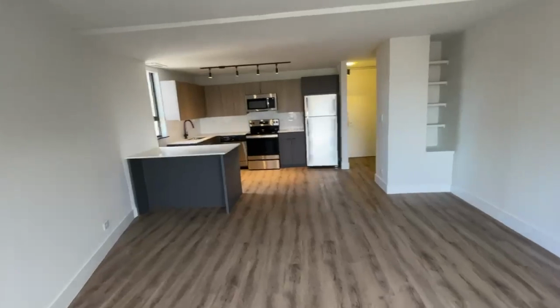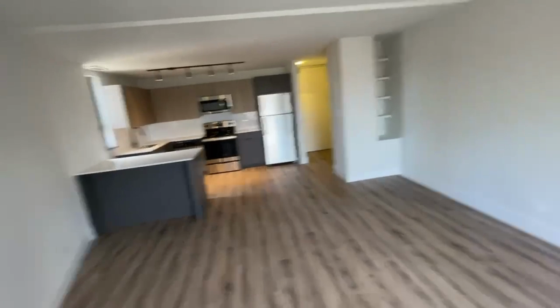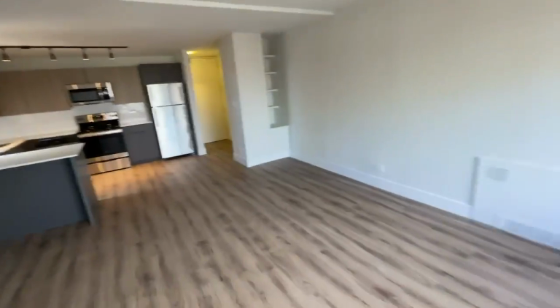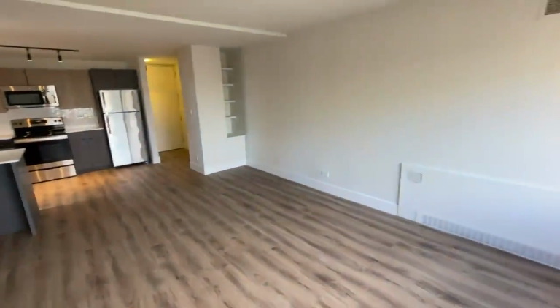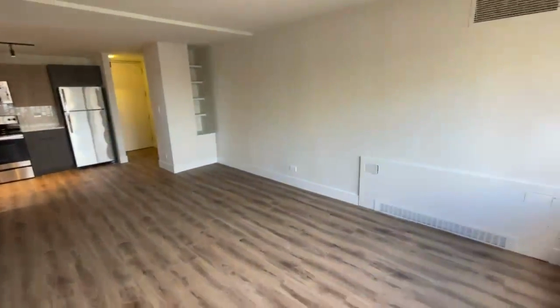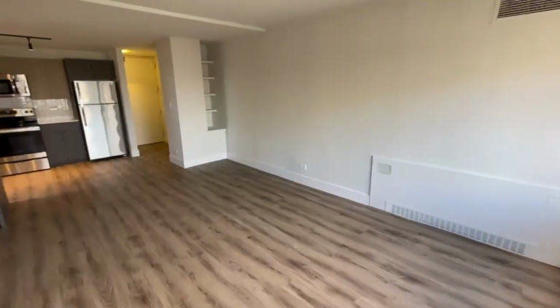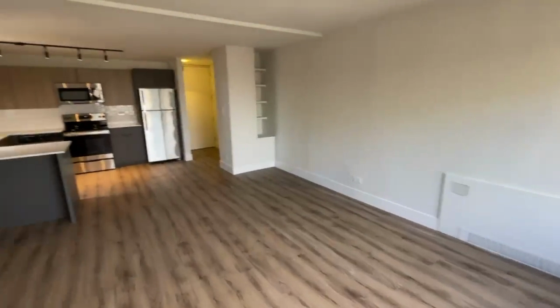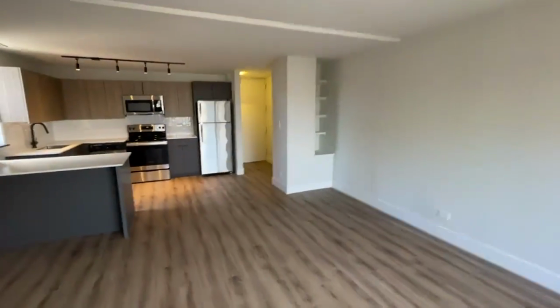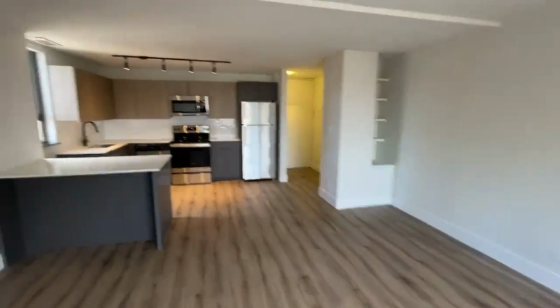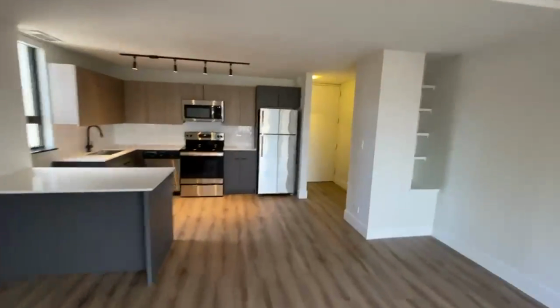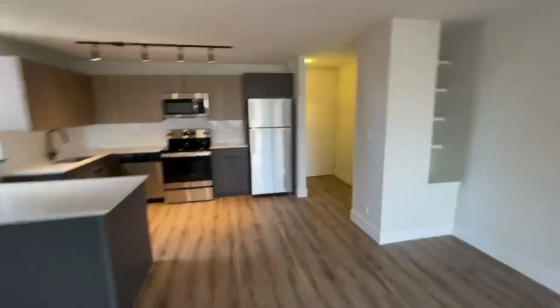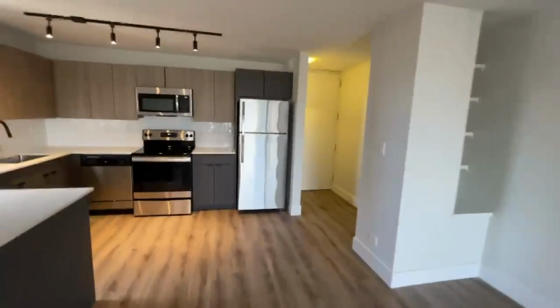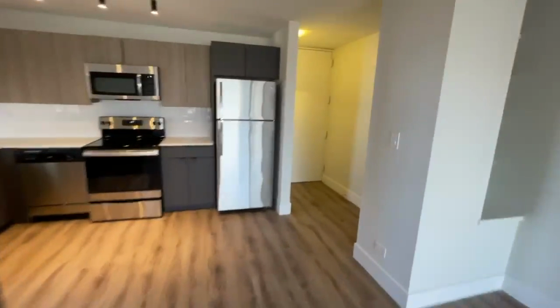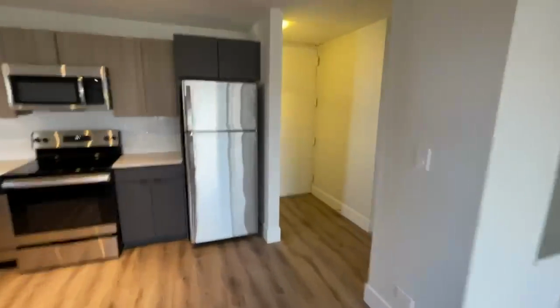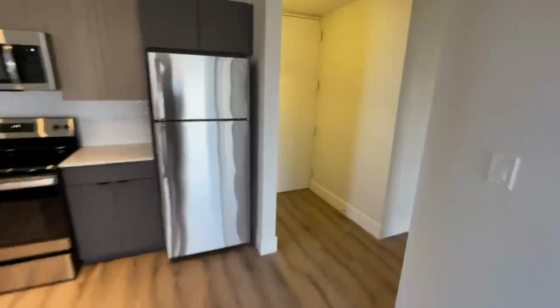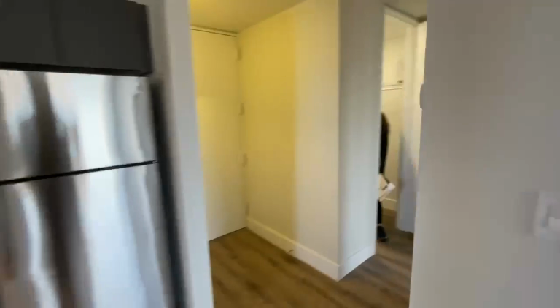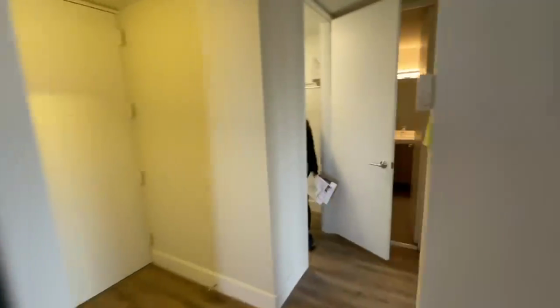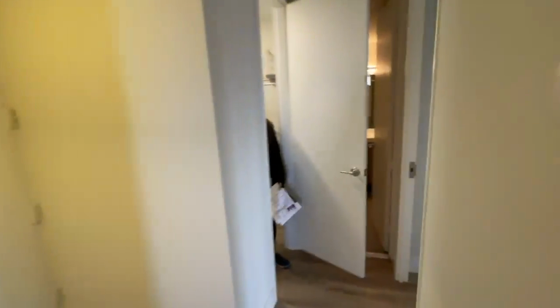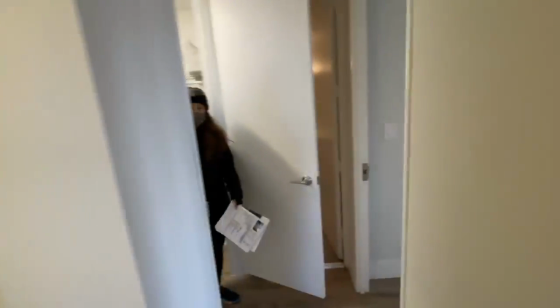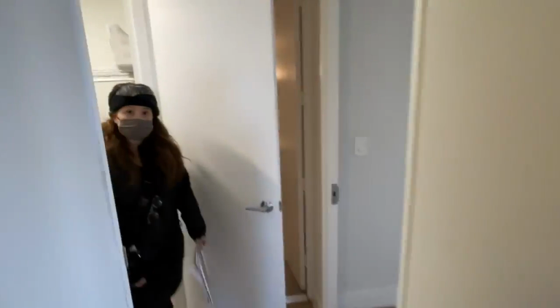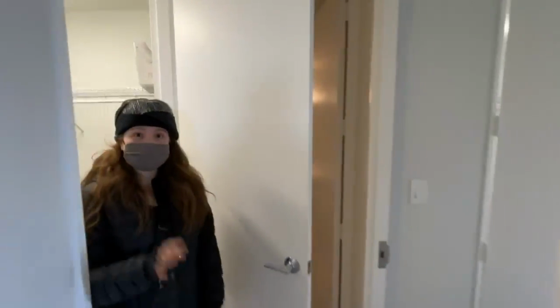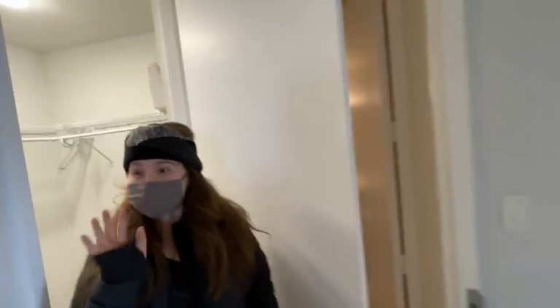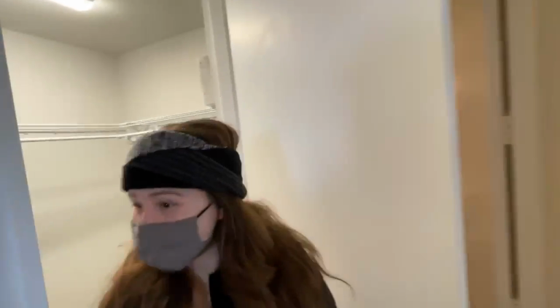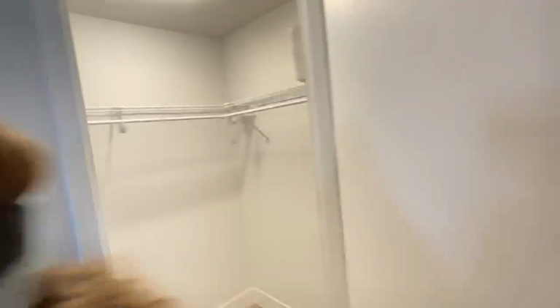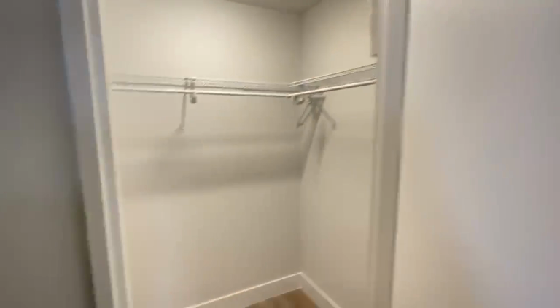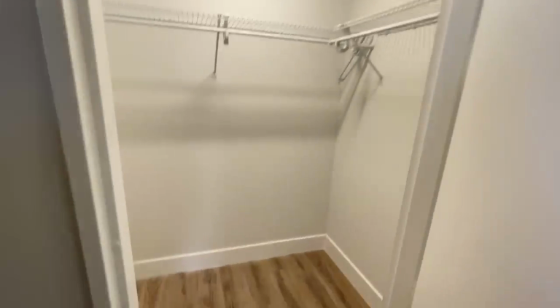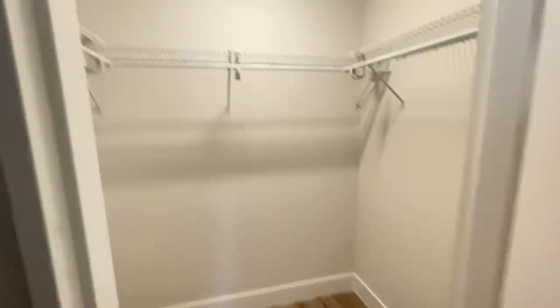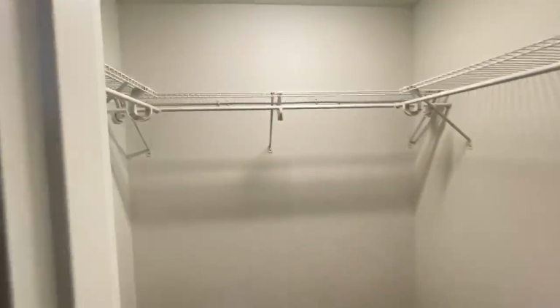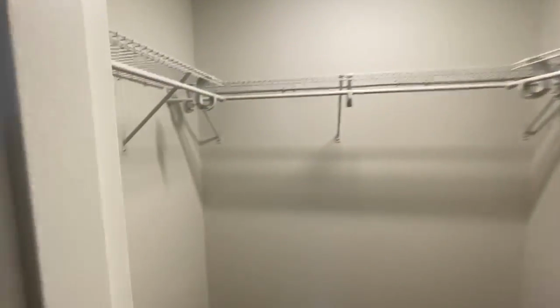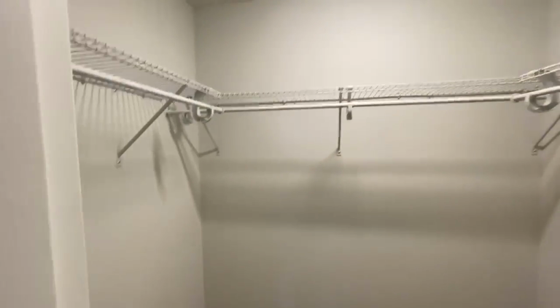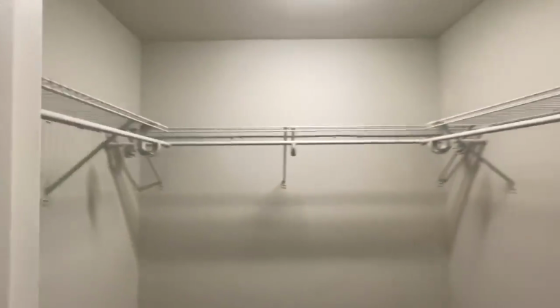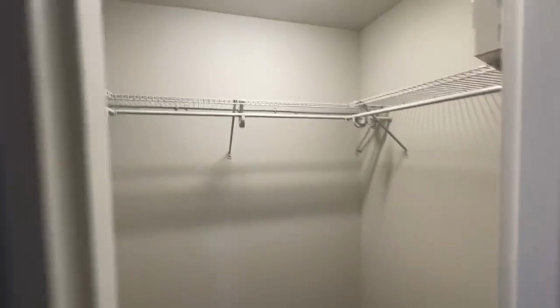Just to show you — this is the straight wall. And then good storage in this unit. One walk-in closet here for coats and storage.